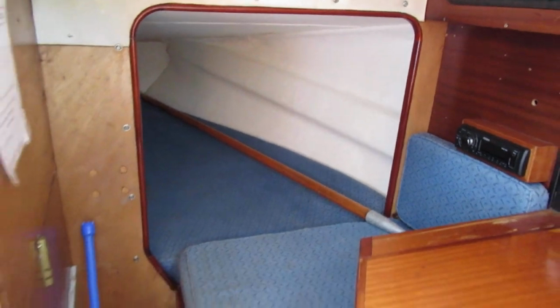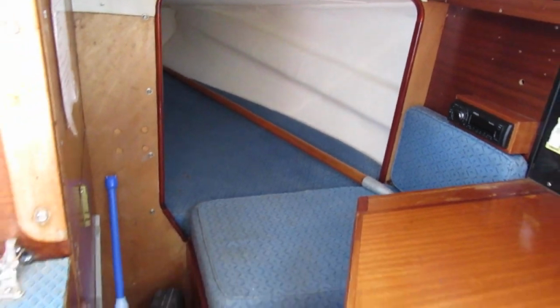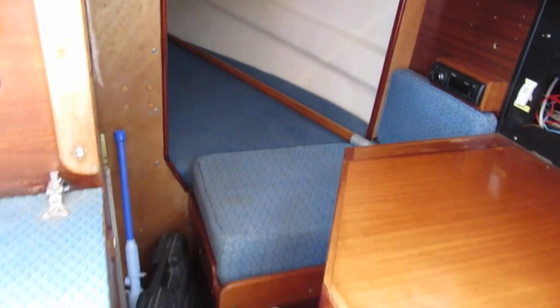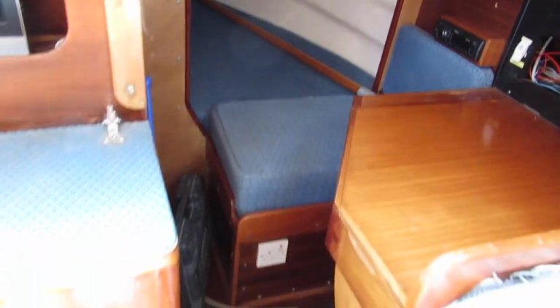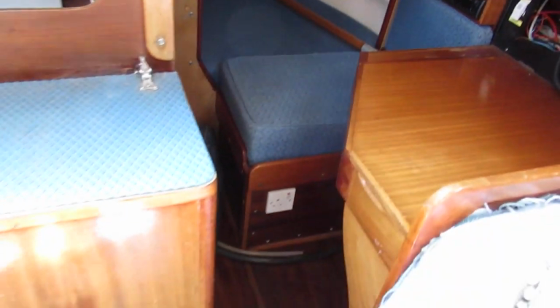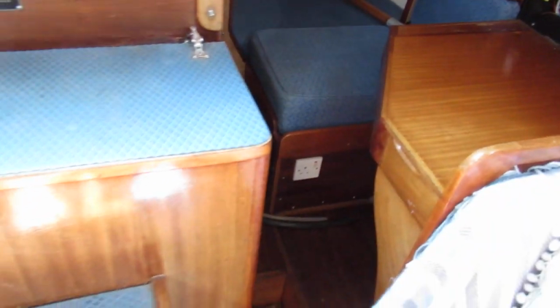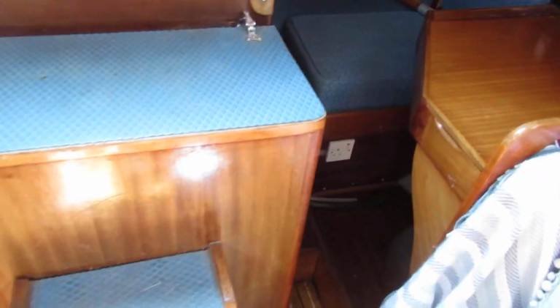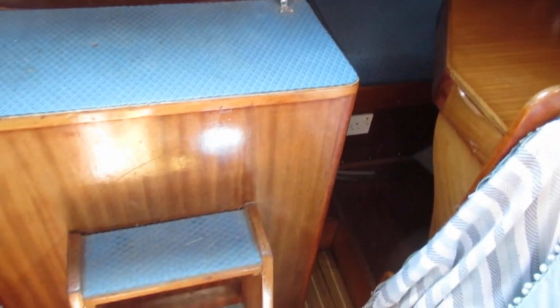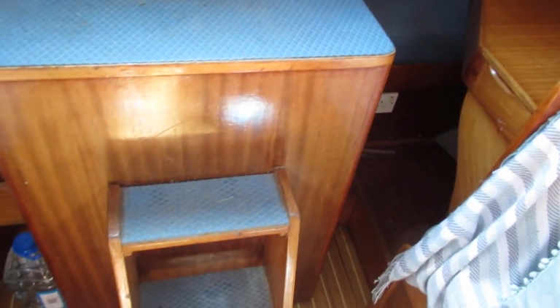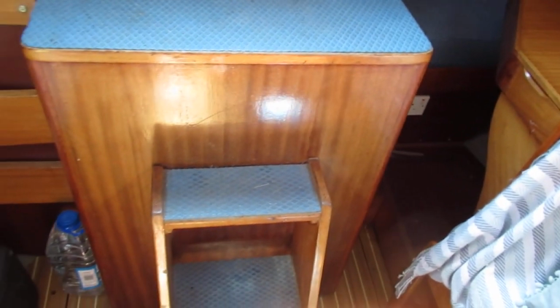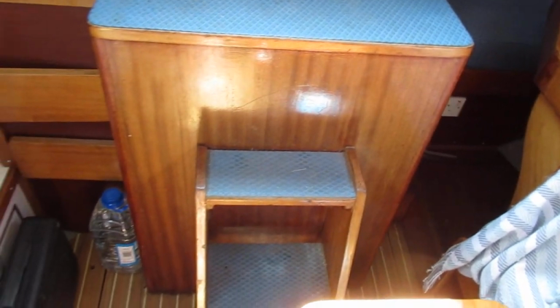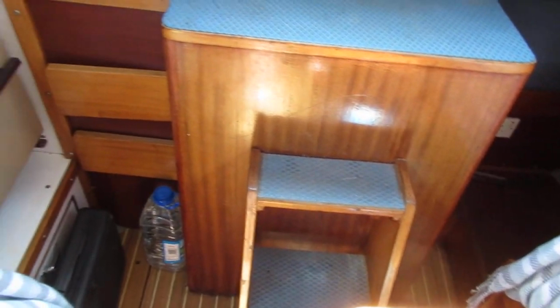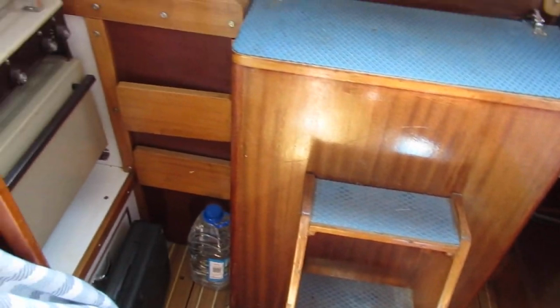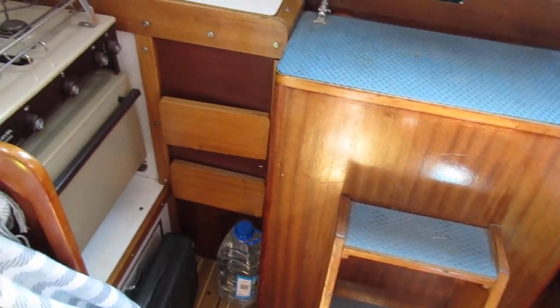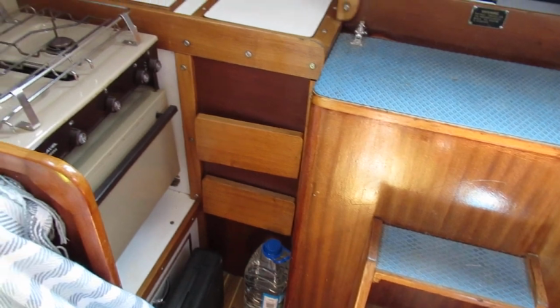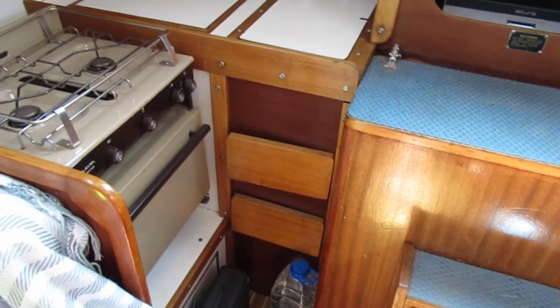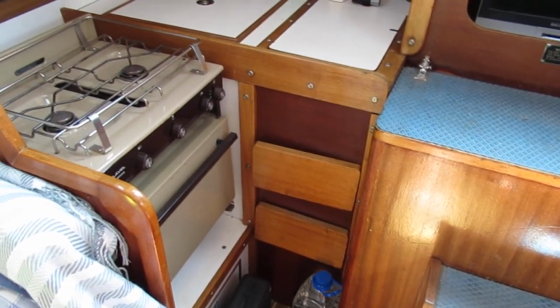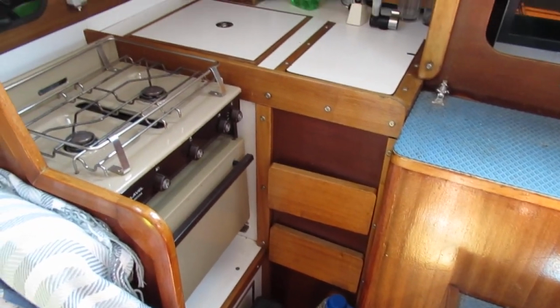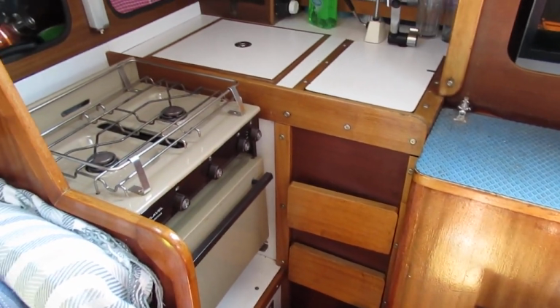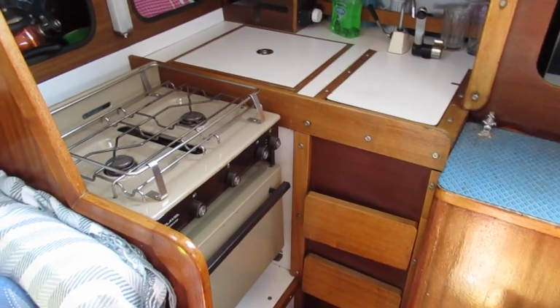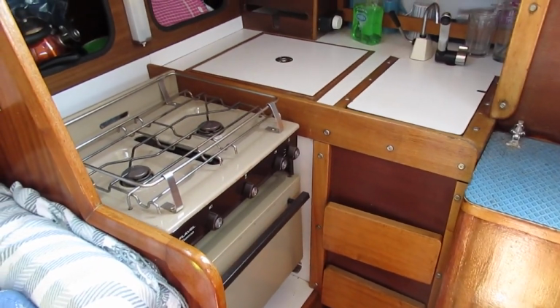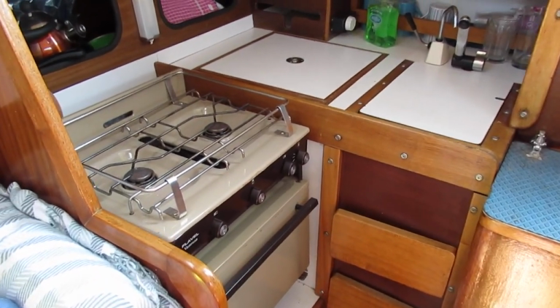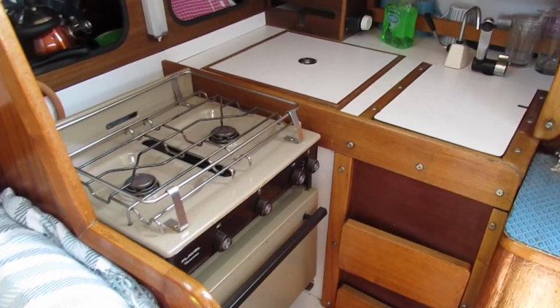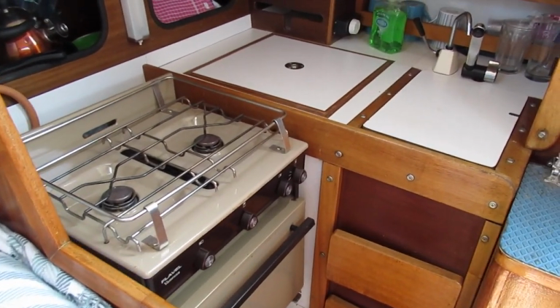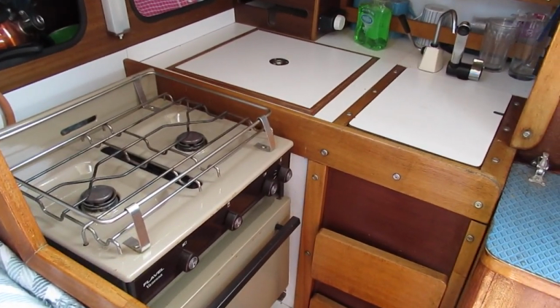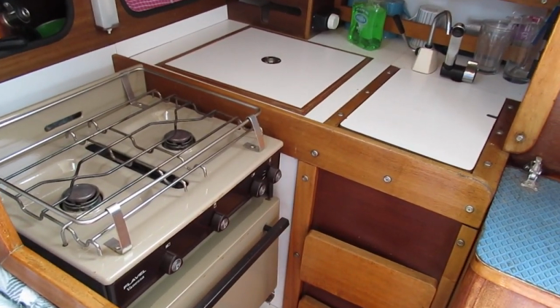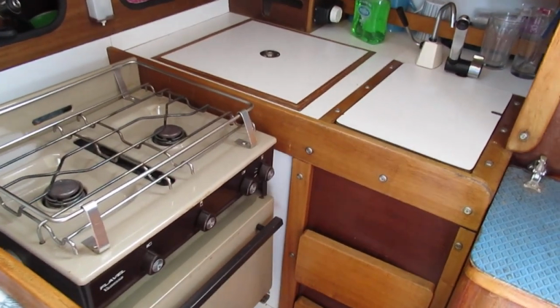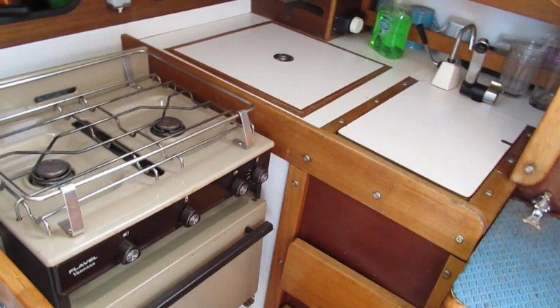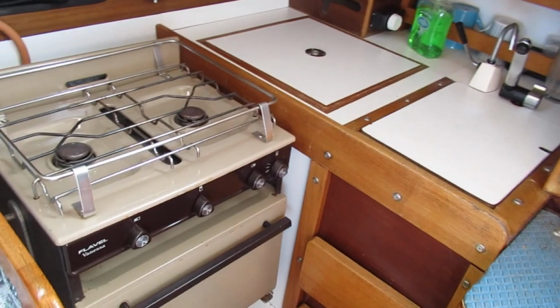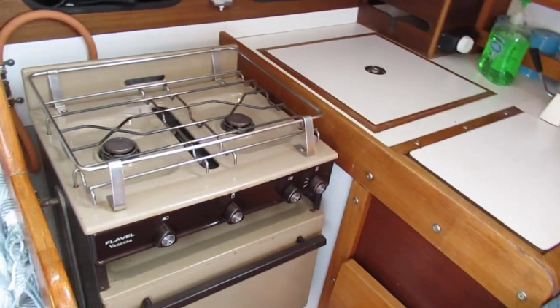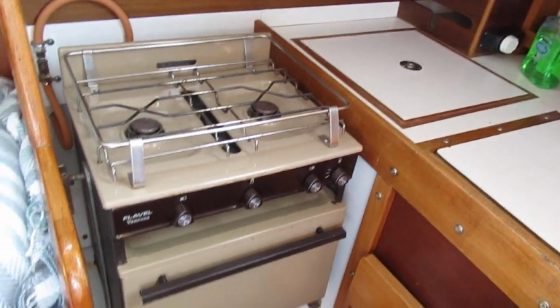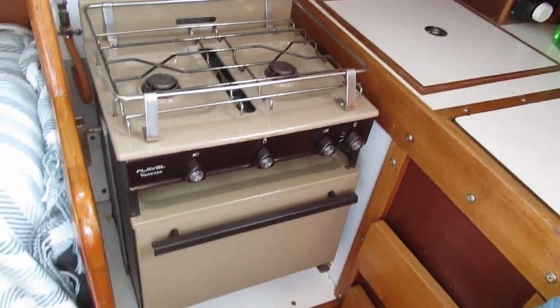There's access to the engine beneath the companionway steps, and then there's a galley to starboard with a fridge, a separate sink, and a two-burner cooker.